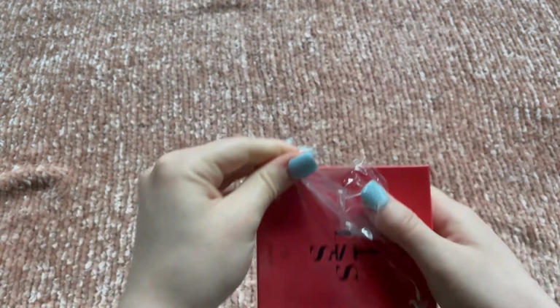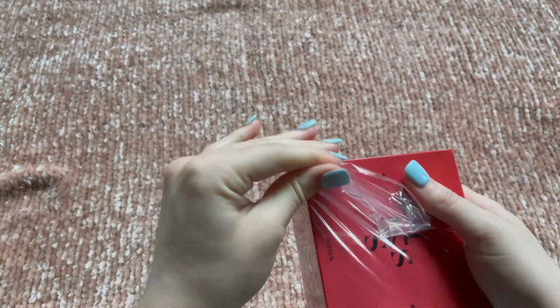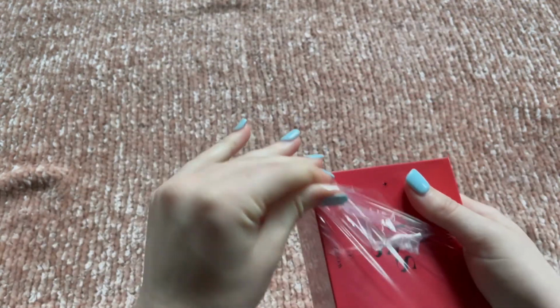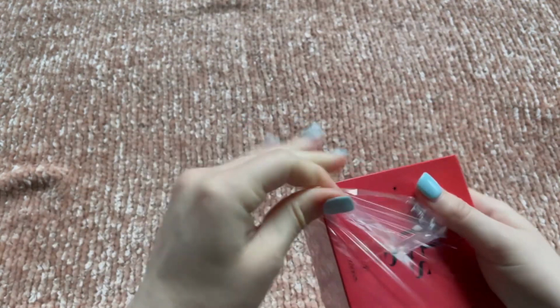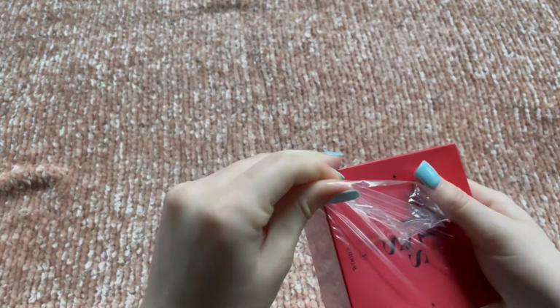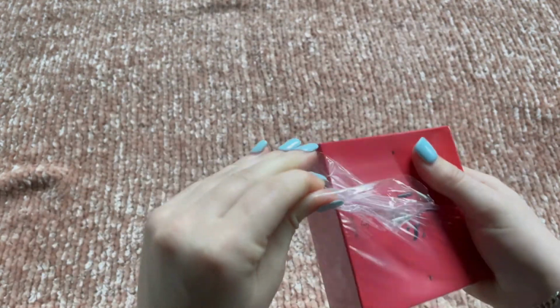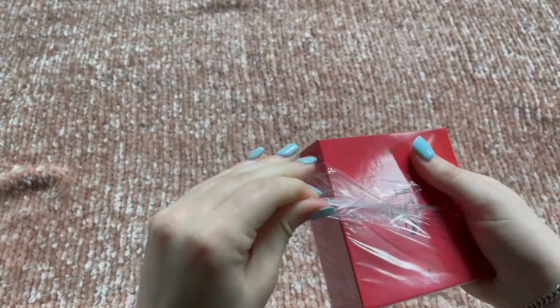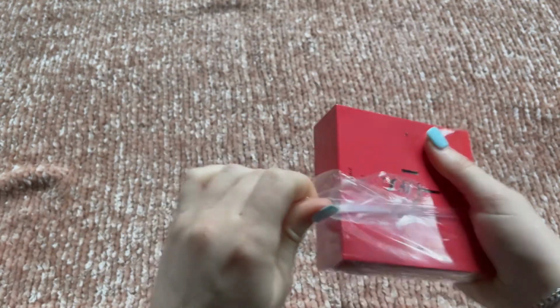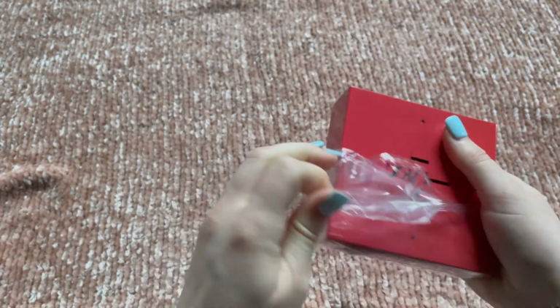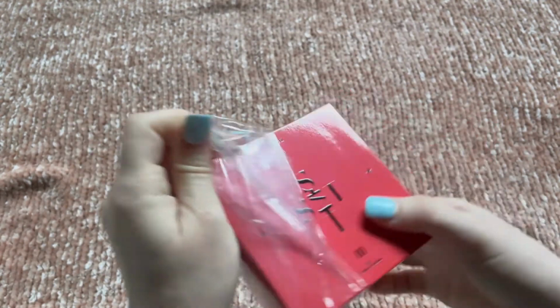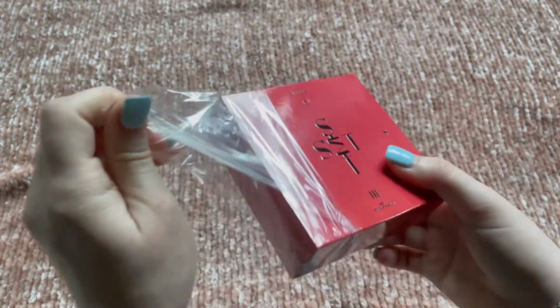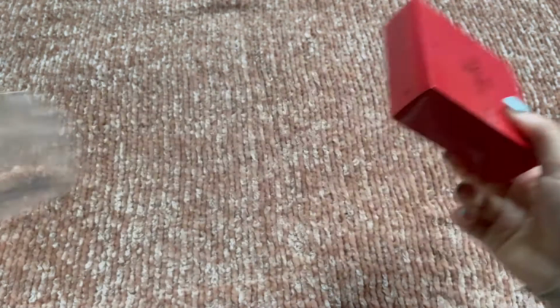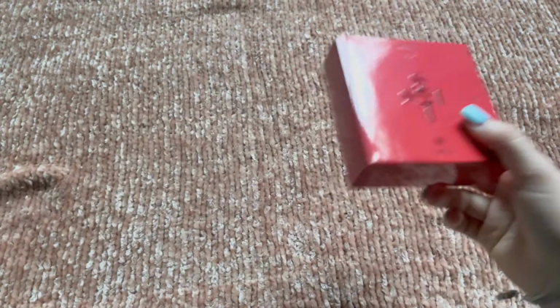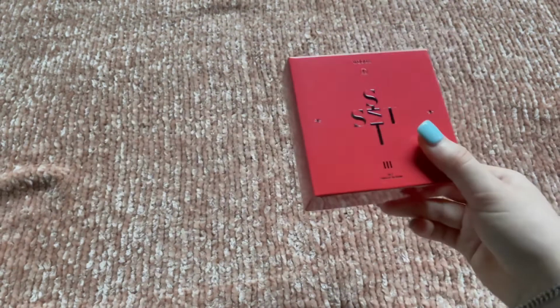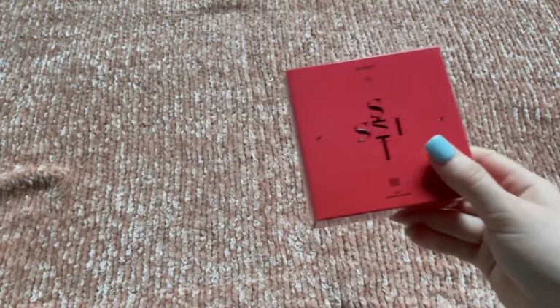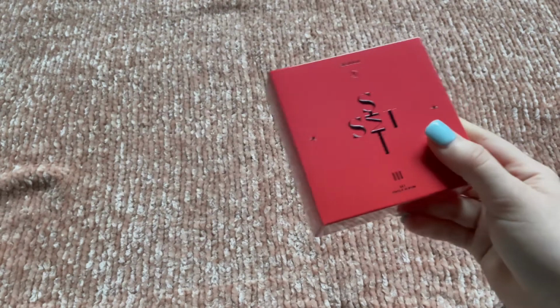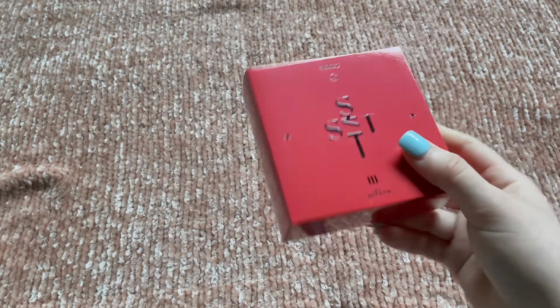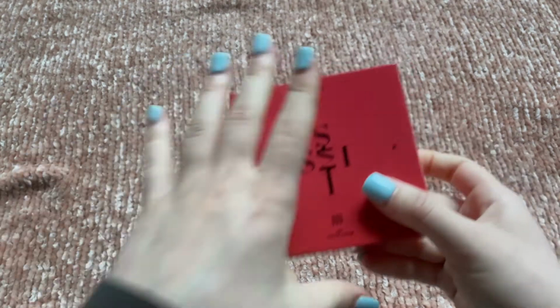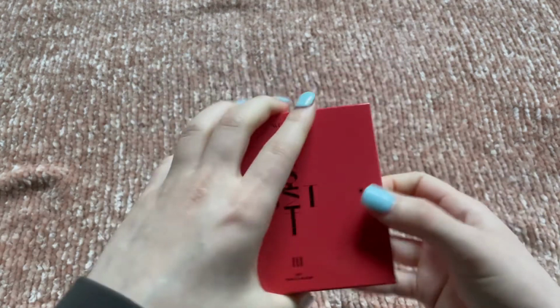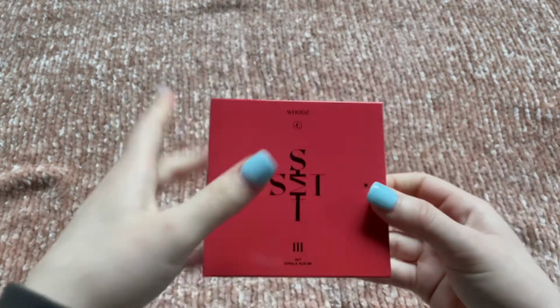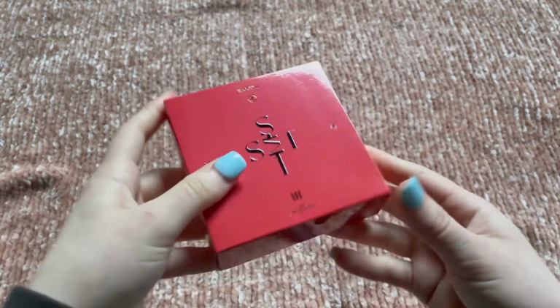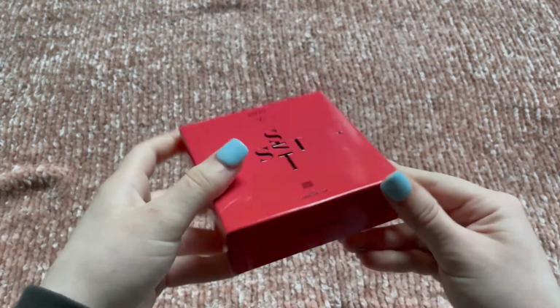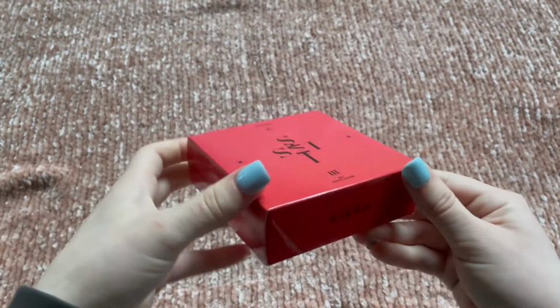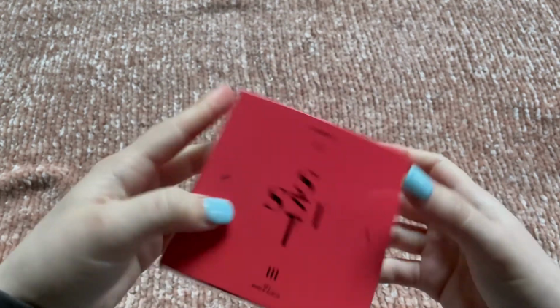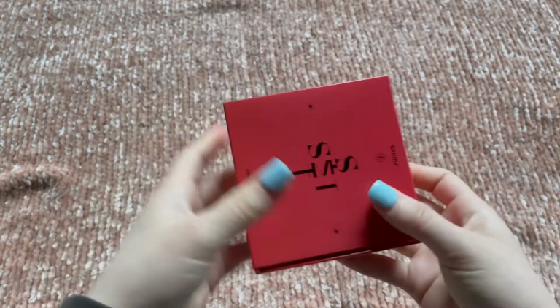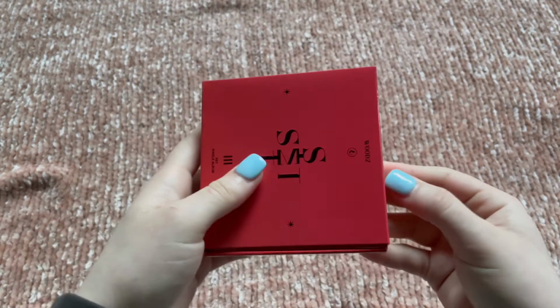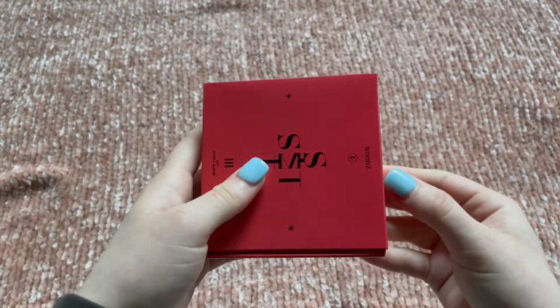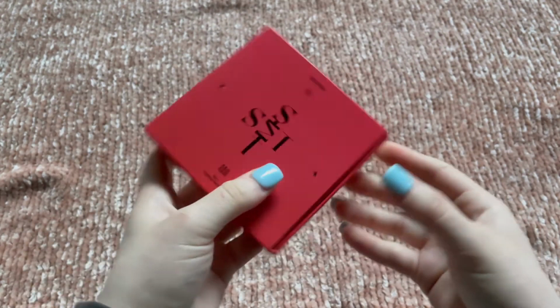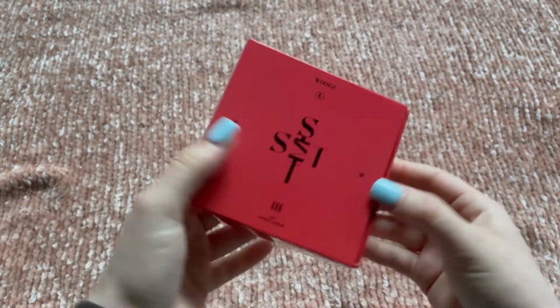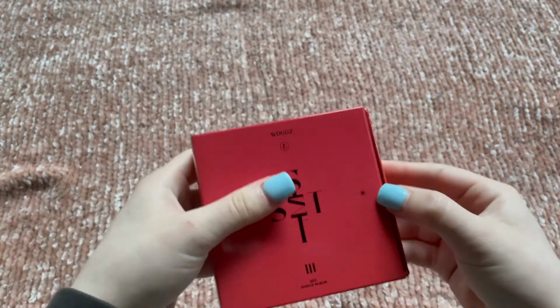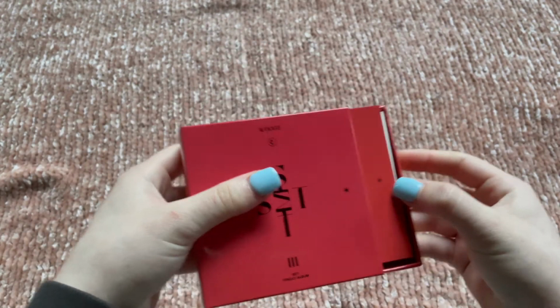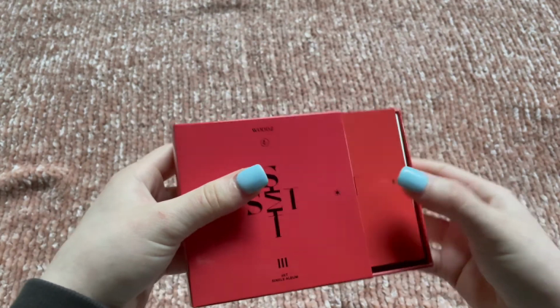I feel like my pulls — I got a lot of duplicates, but we'll see. Maybe it's not that bad. Oh, it opens this way.